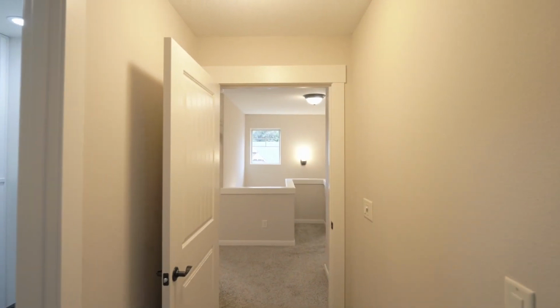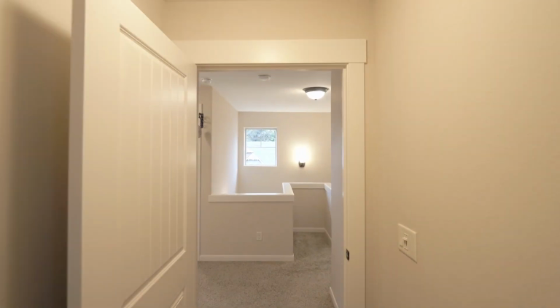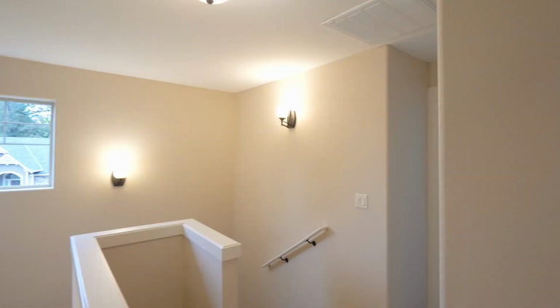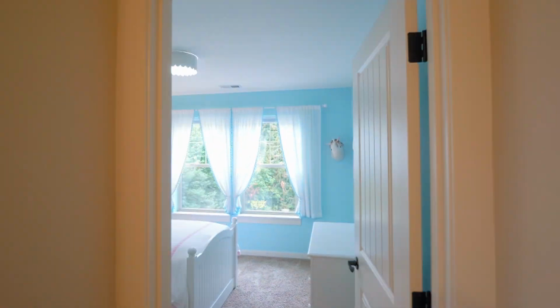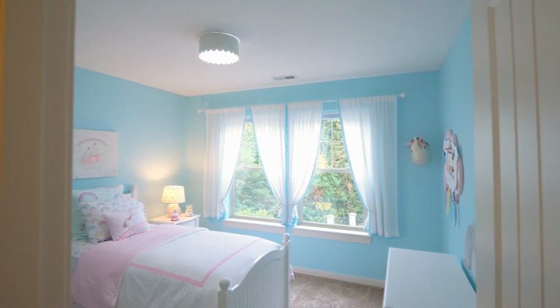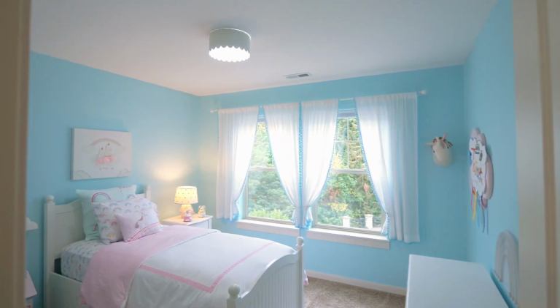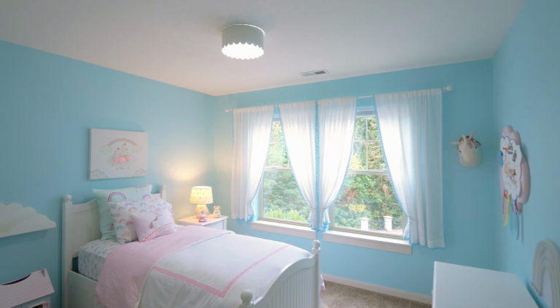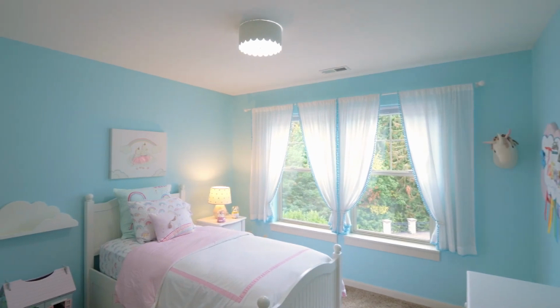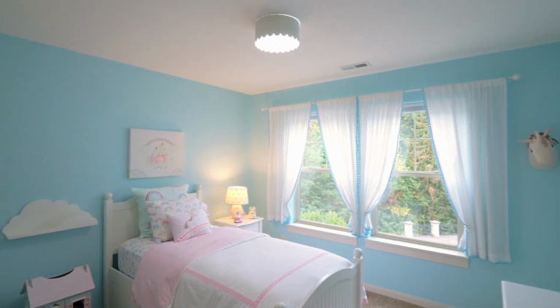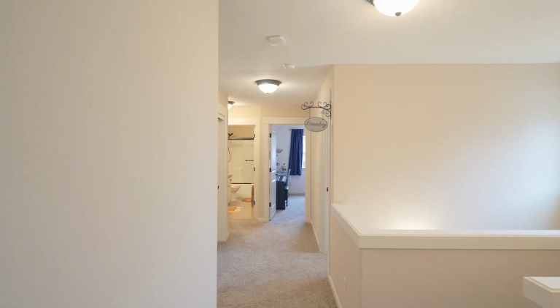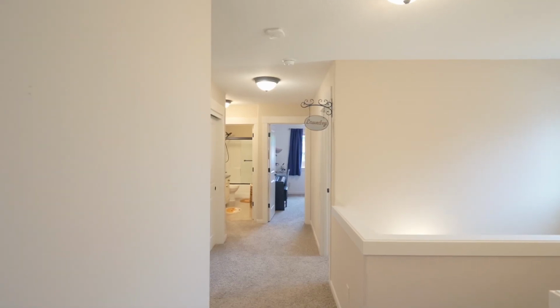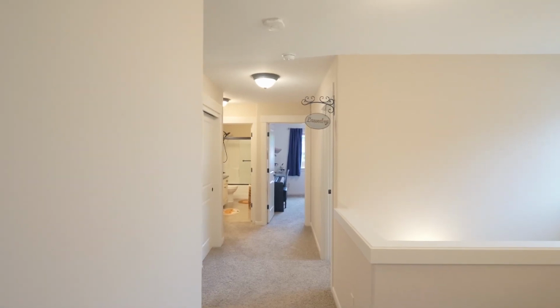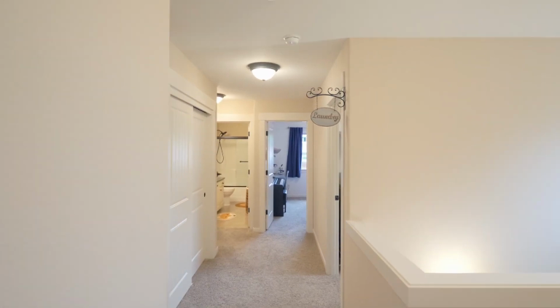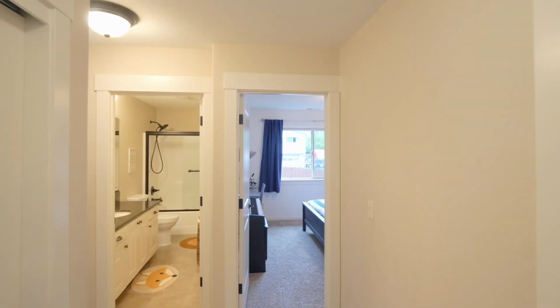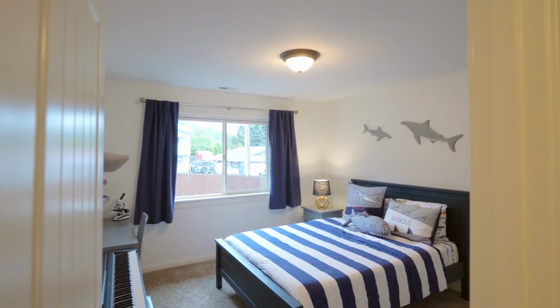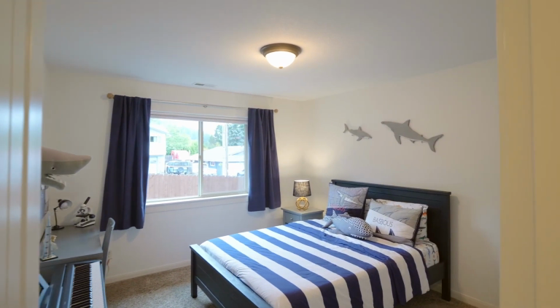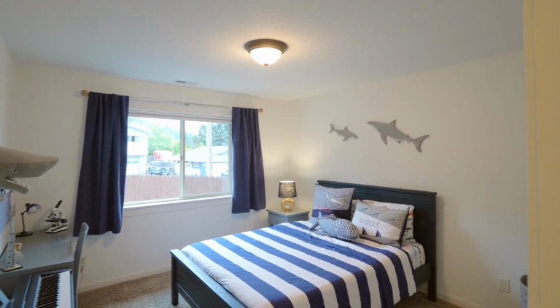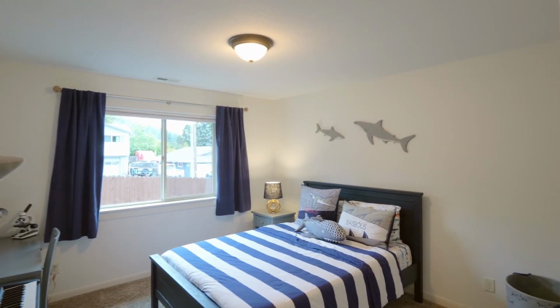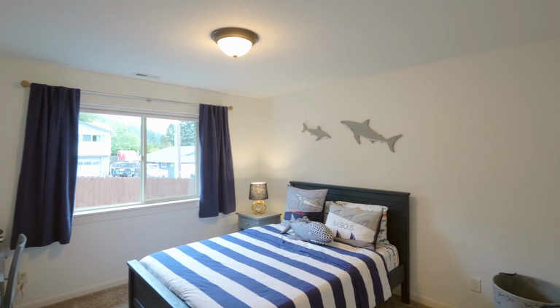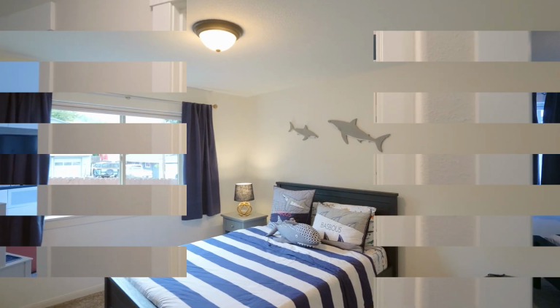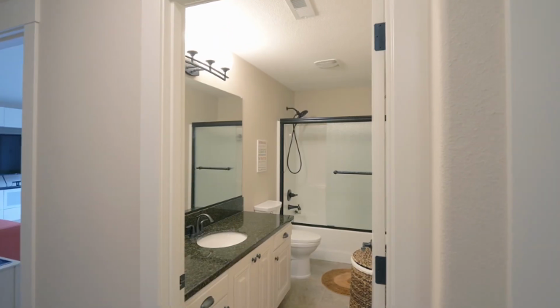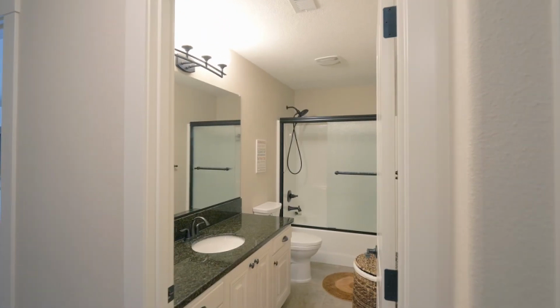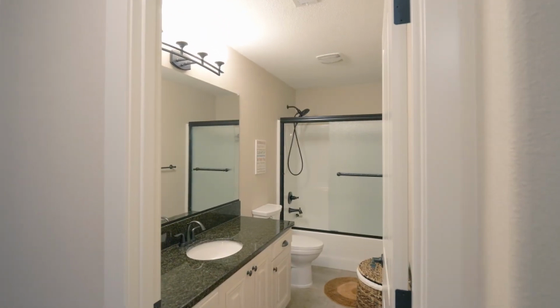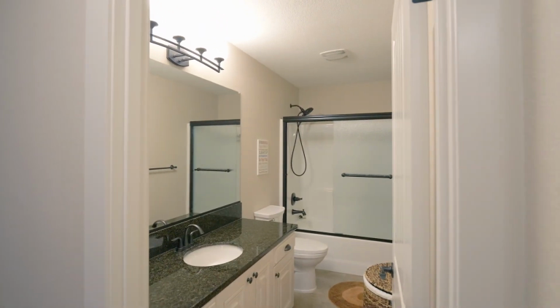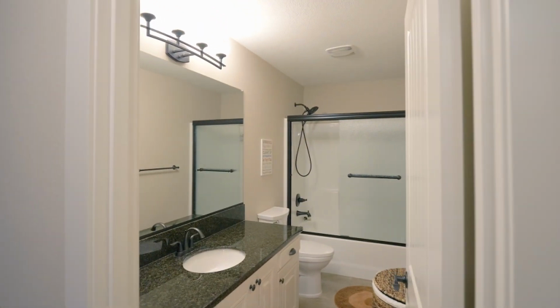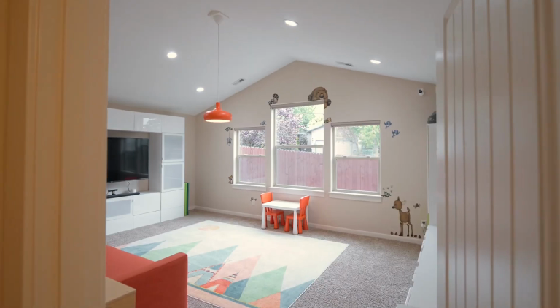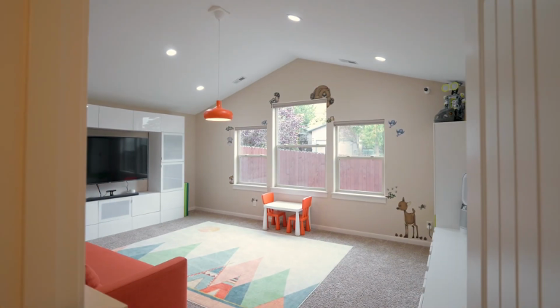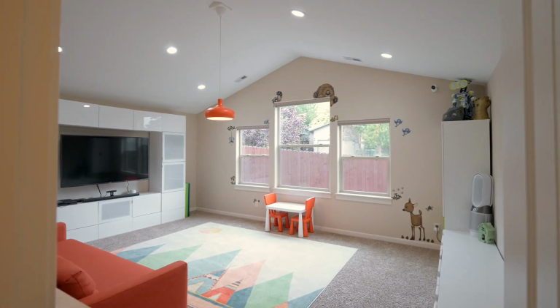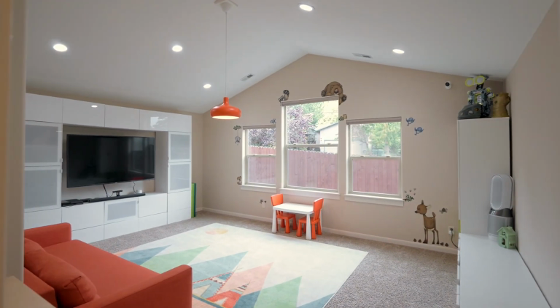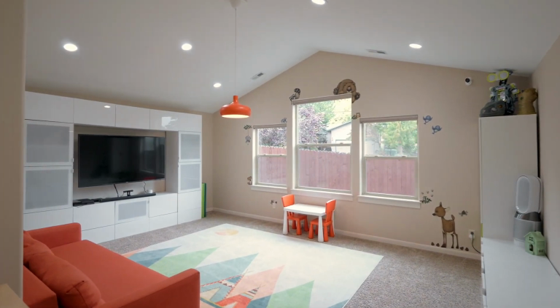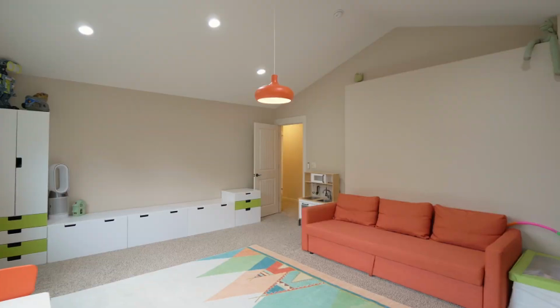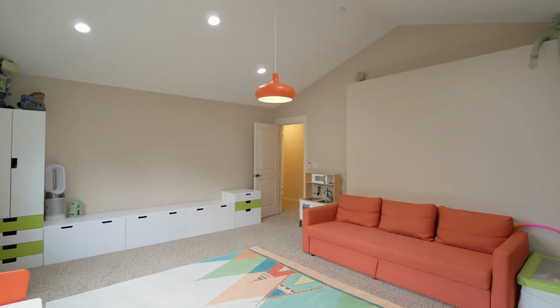This home of more than 2,500 square feet has two additional bedrooms on the upper level, another full bath, and a huge family room with vaulted ceilings.